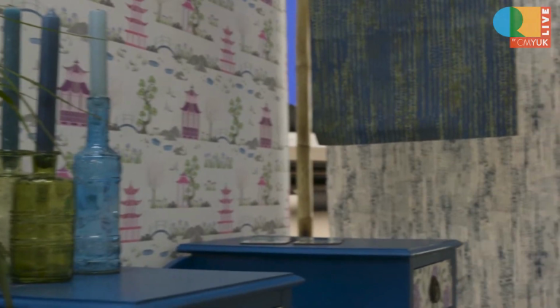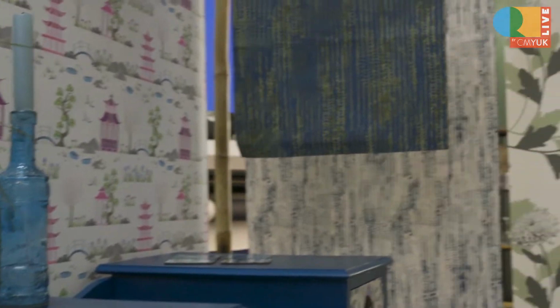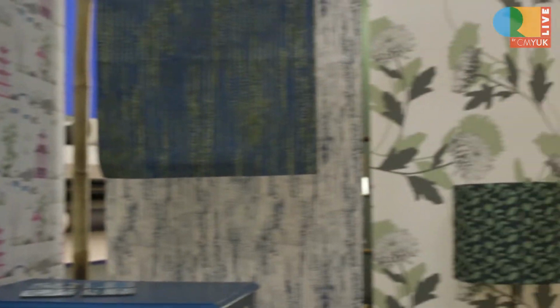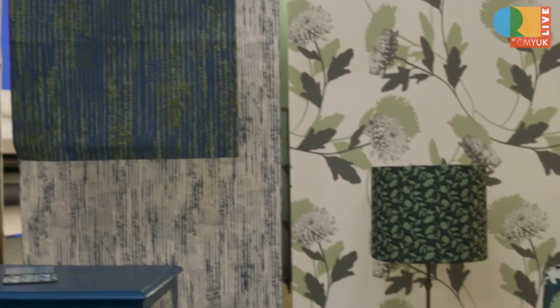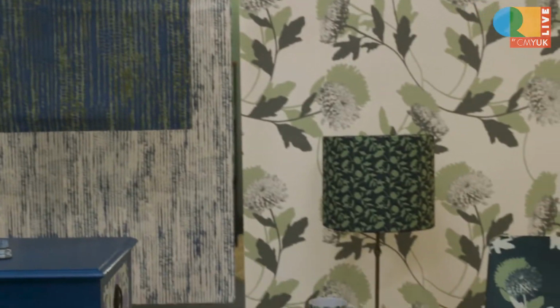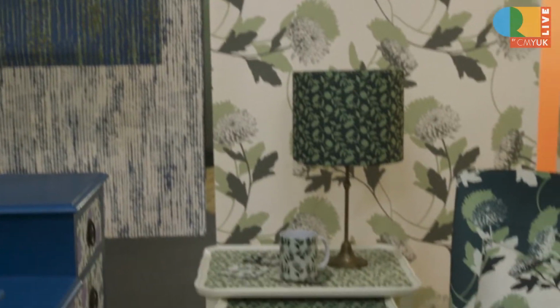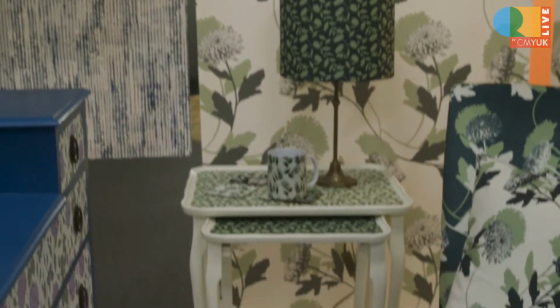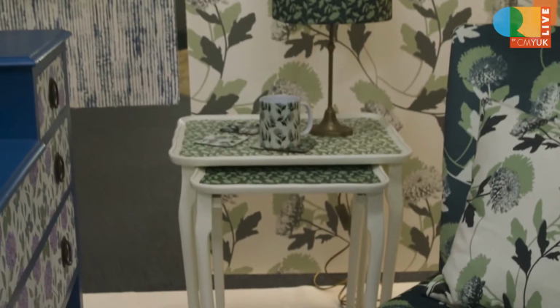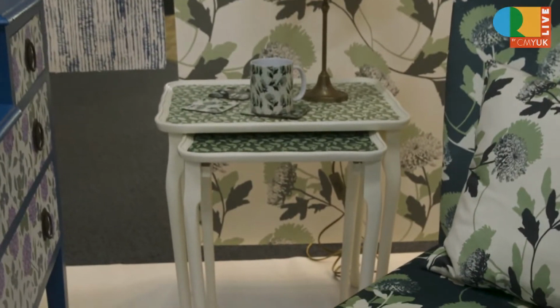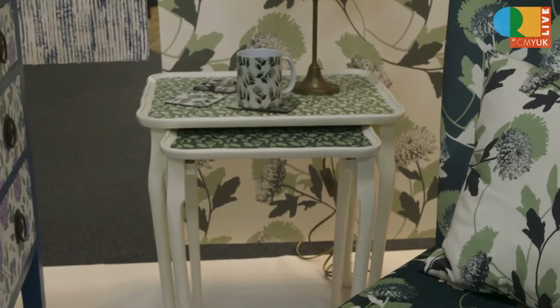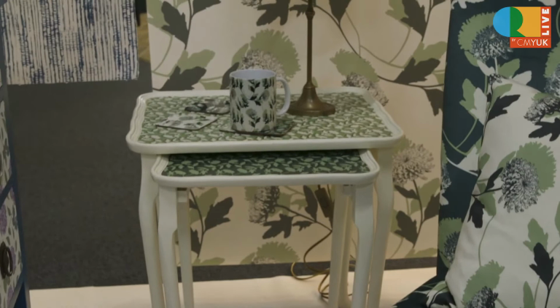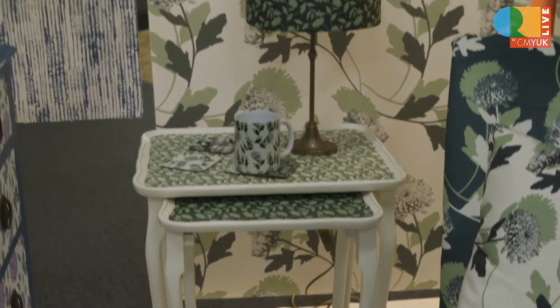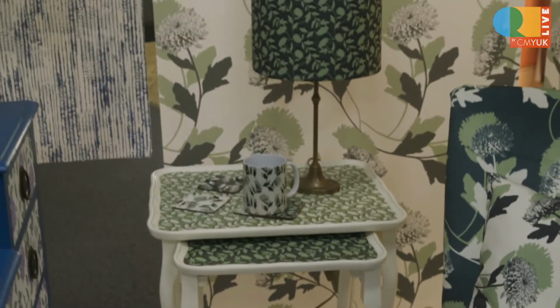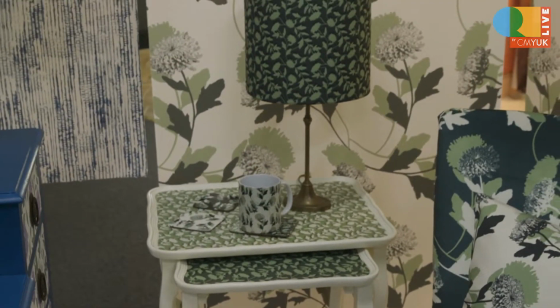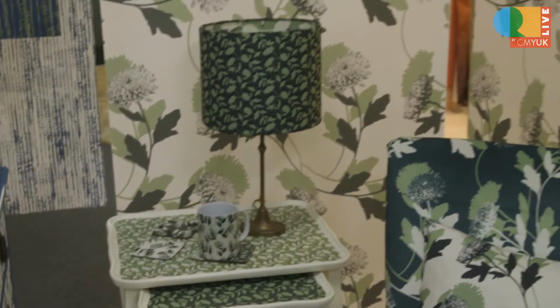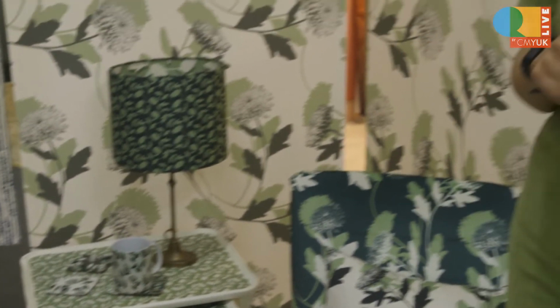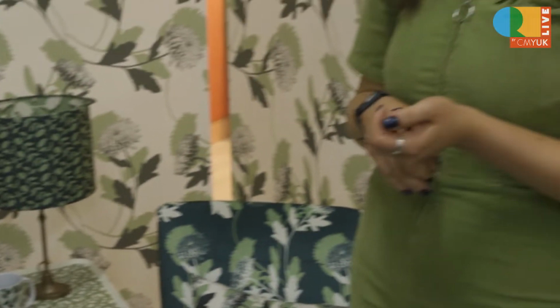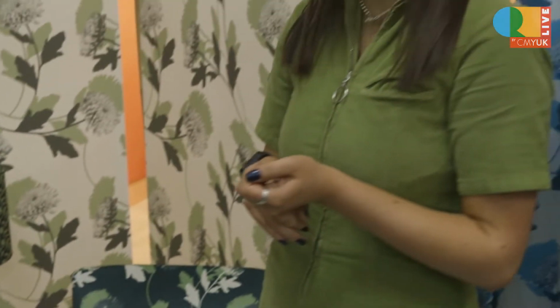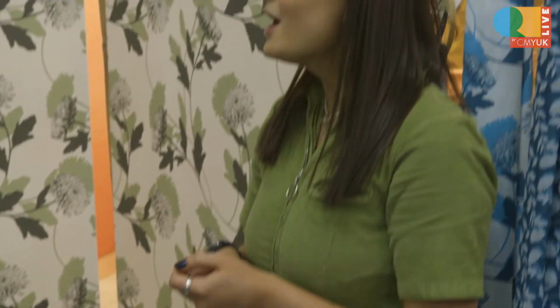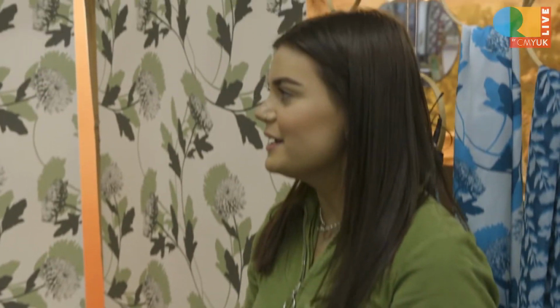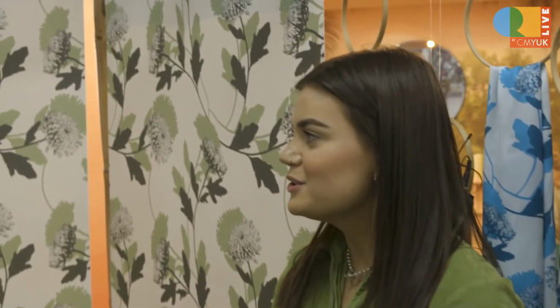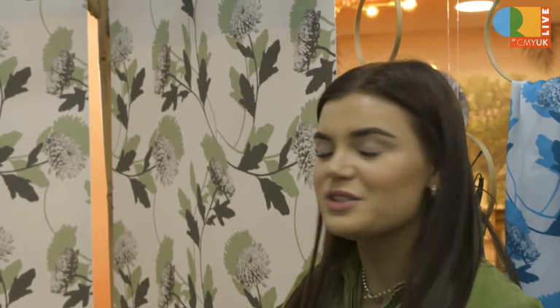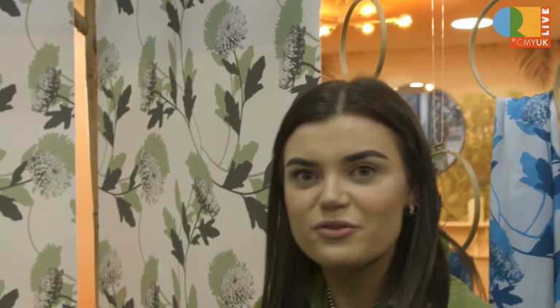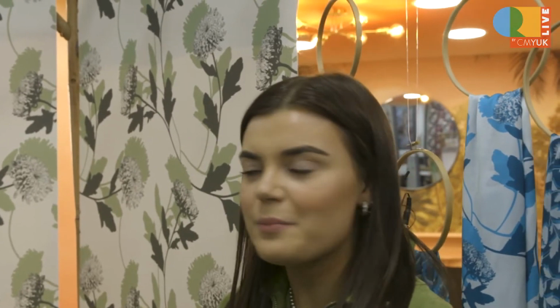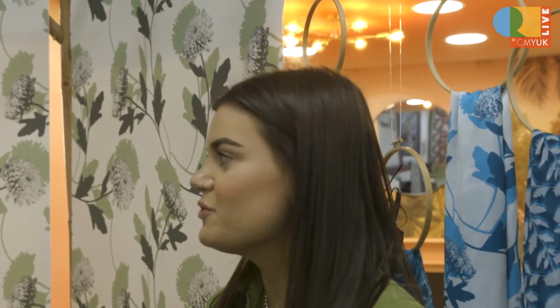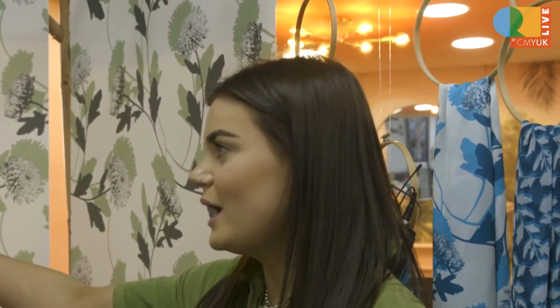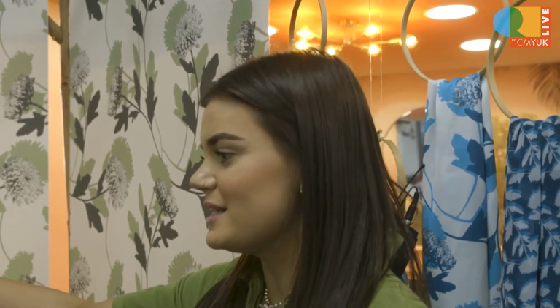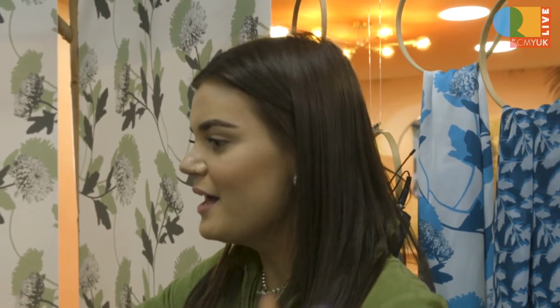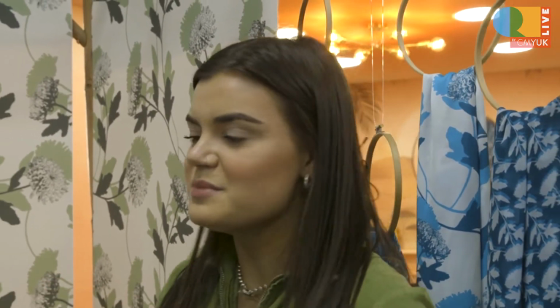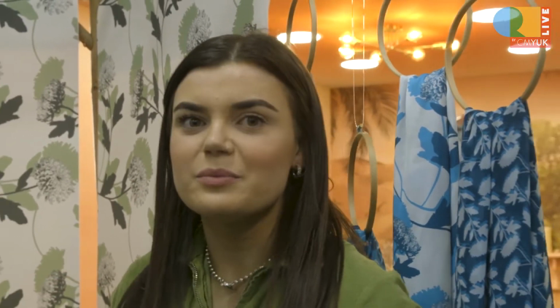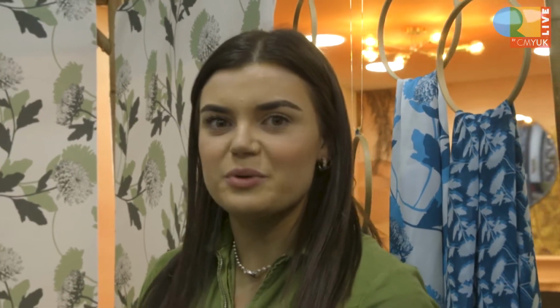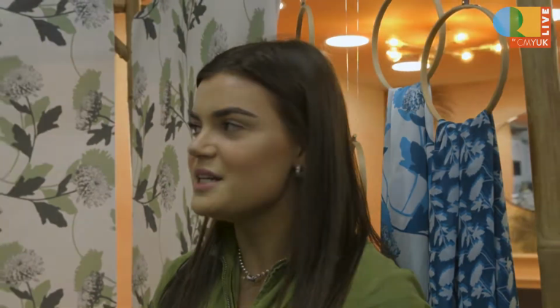Following on from that, I also wanted to think about sustainability in fabrics. From the CMY EcoBinder 3 Naturals collection, I looked at eco-friendly fabrics for my wall hangings here and some different samples that I've printed for today.